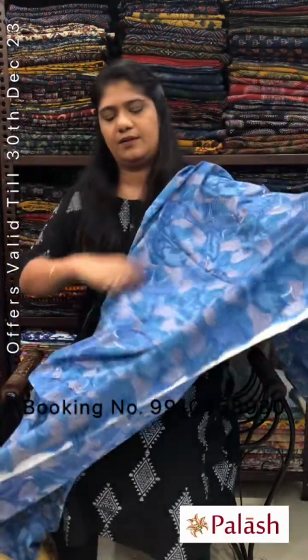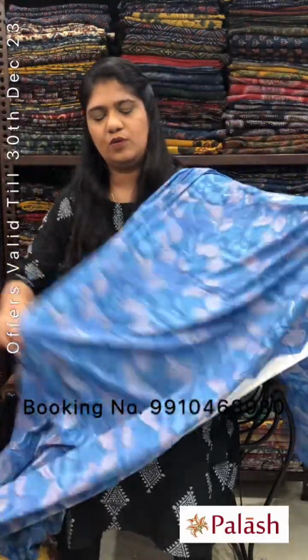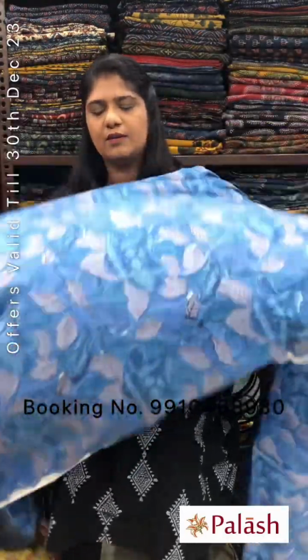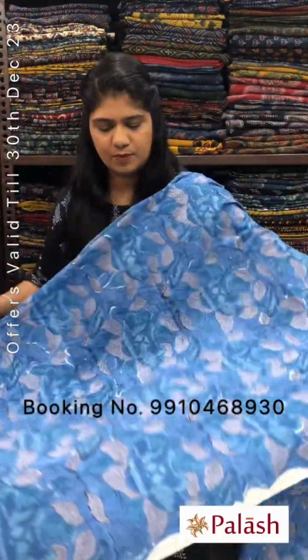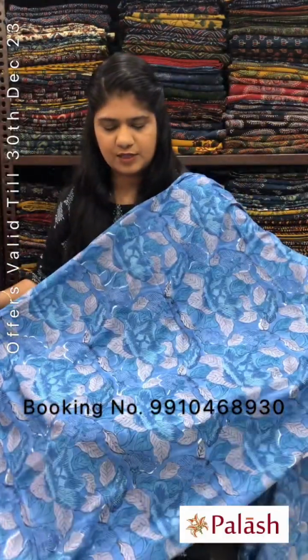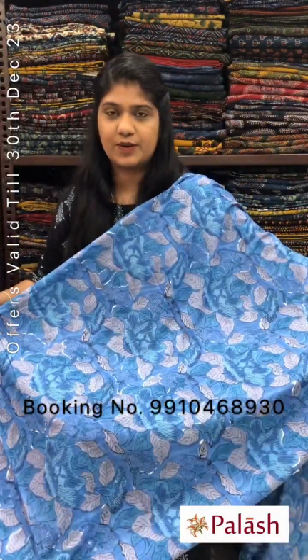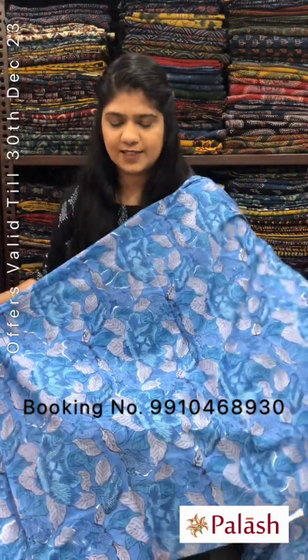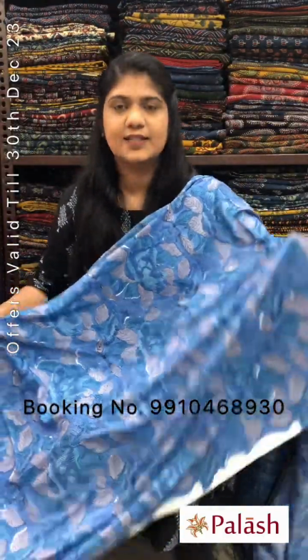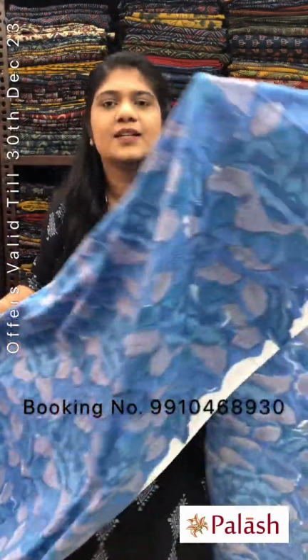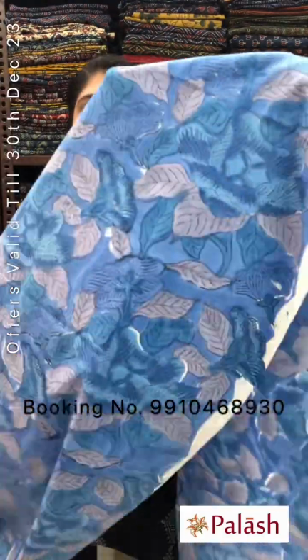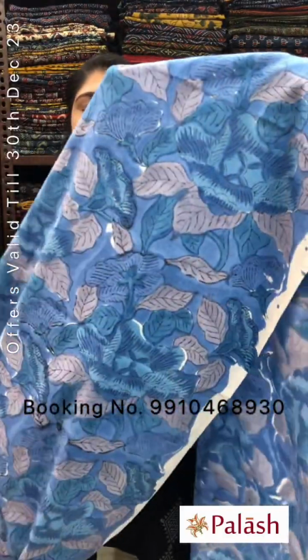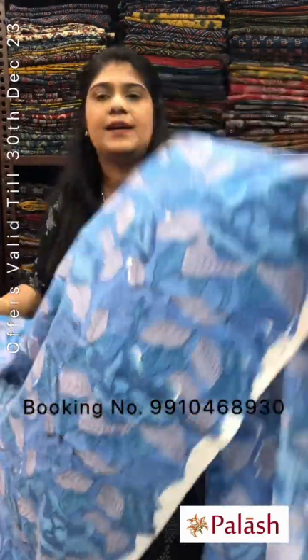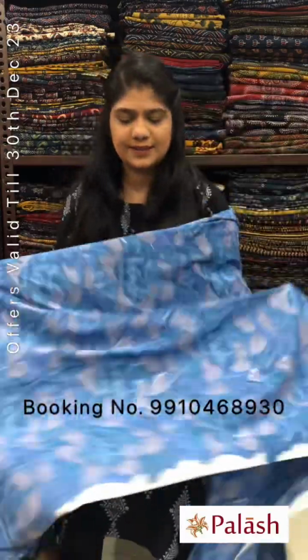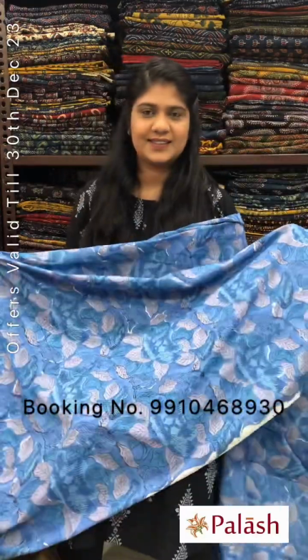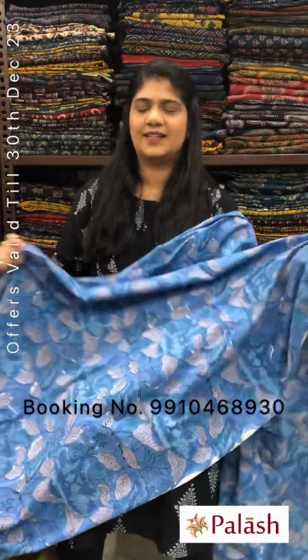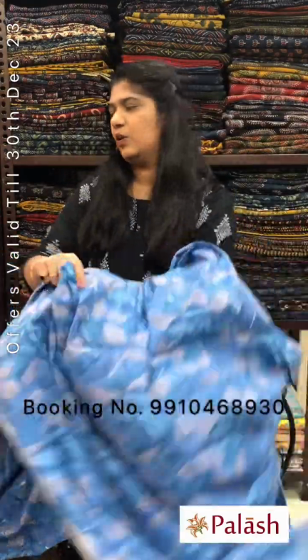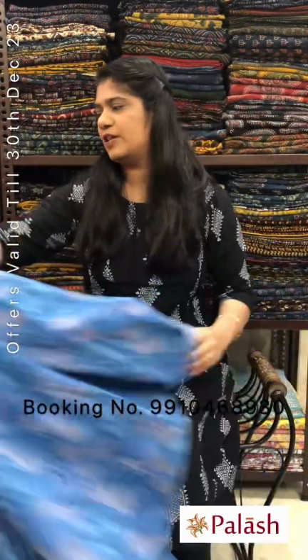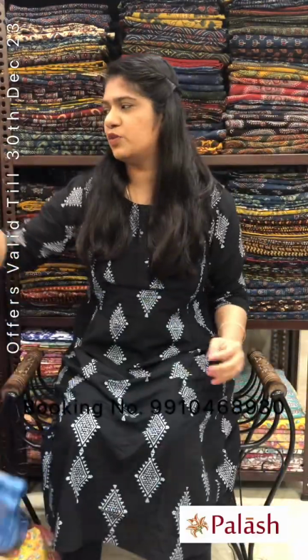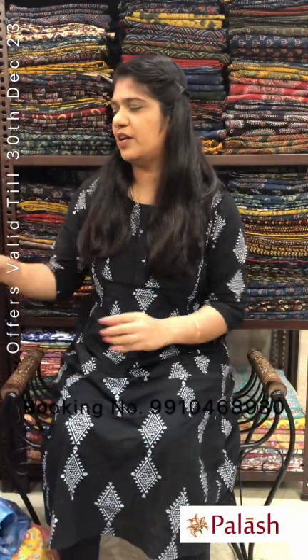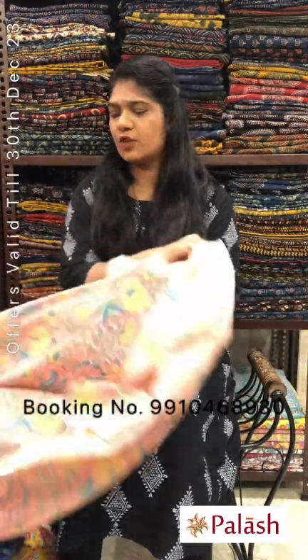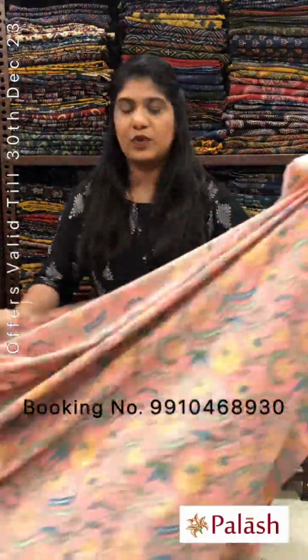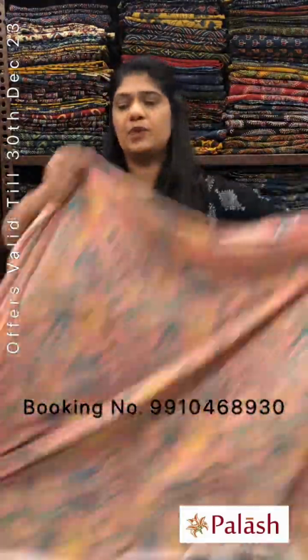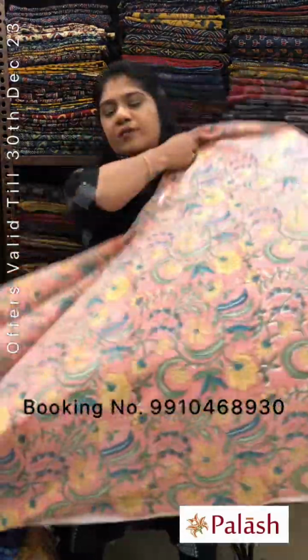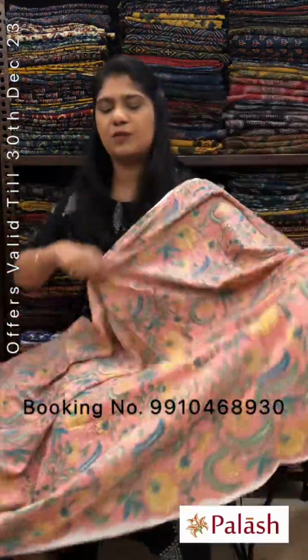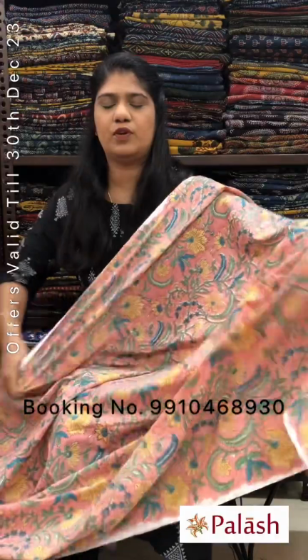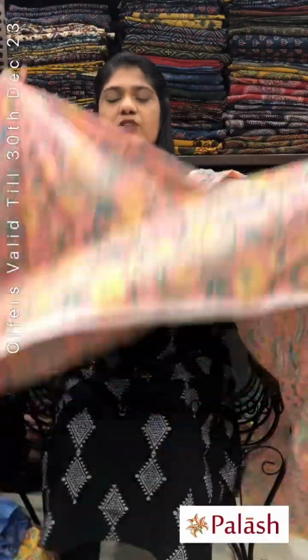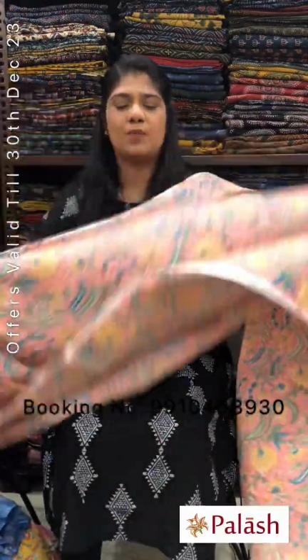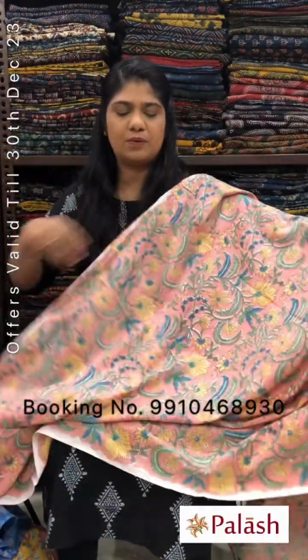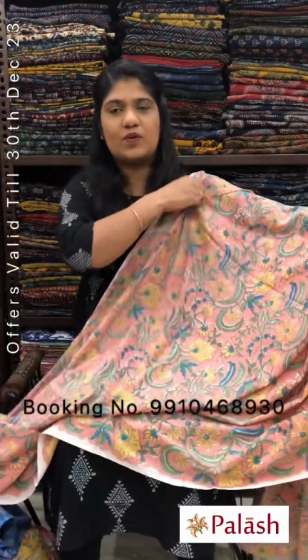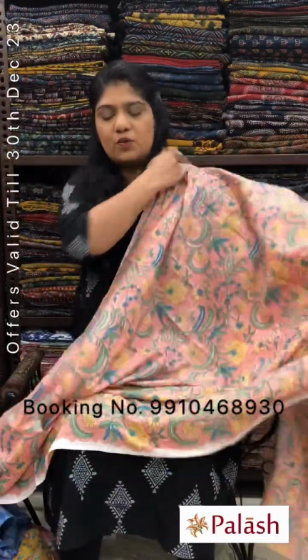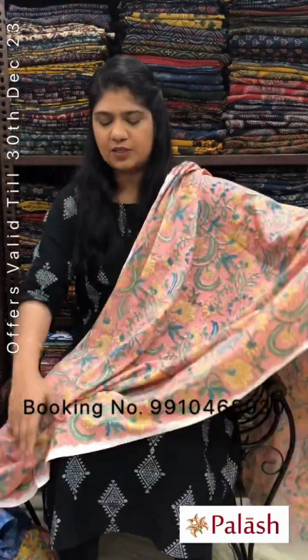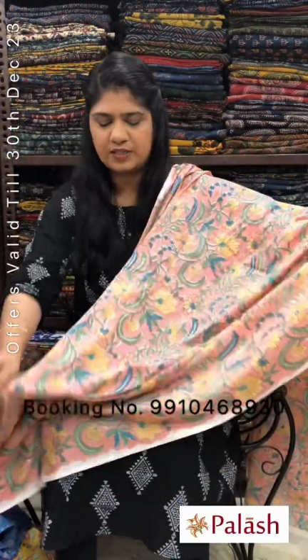Blue color with bold design — floral gel printed. Original price Rs.240, after discount Rs.180 per meter. Width is 44 inches and minimum order quantity is 2 meters in one design.